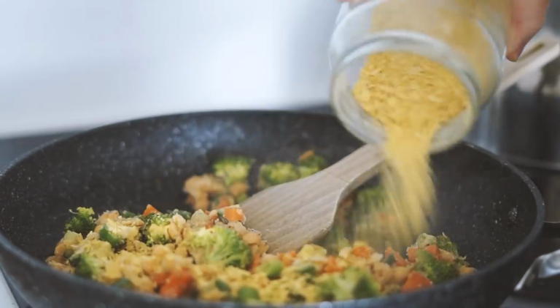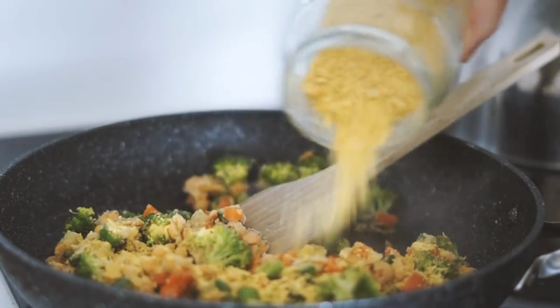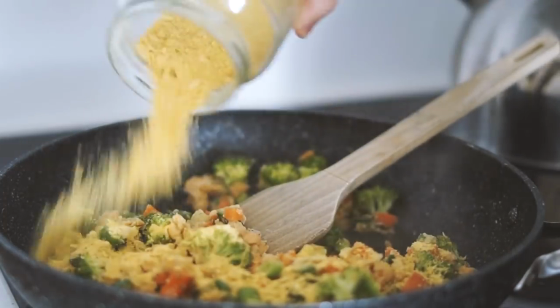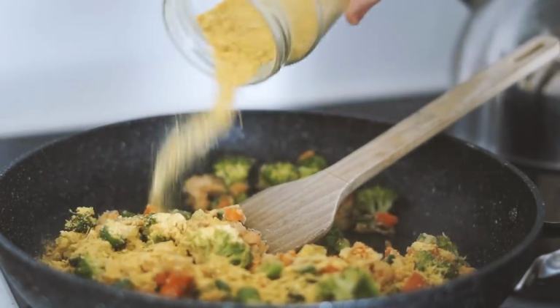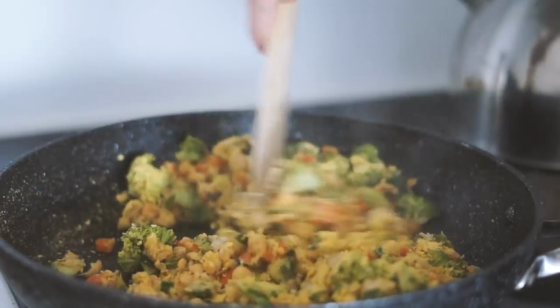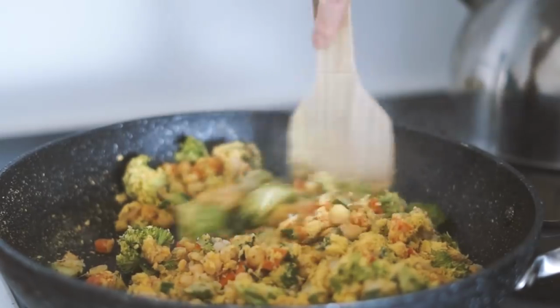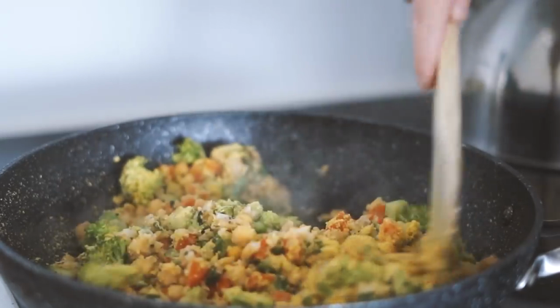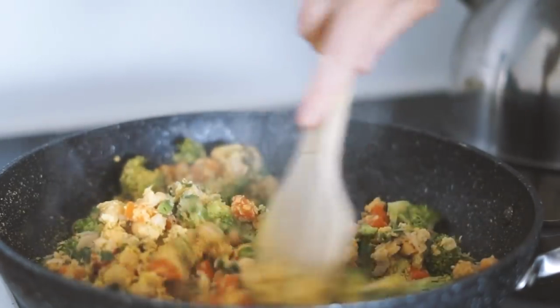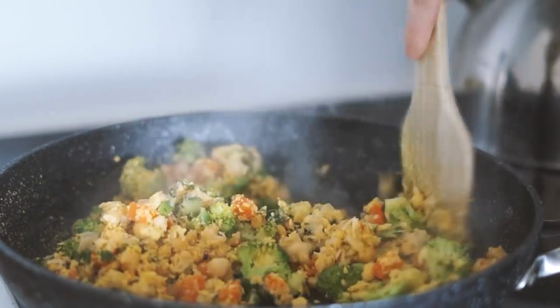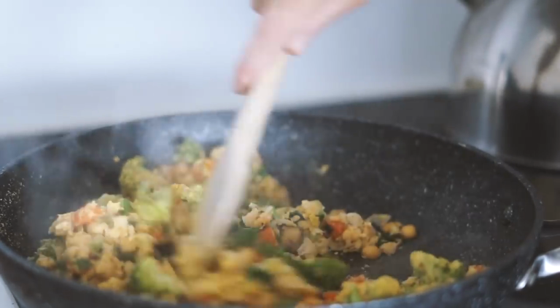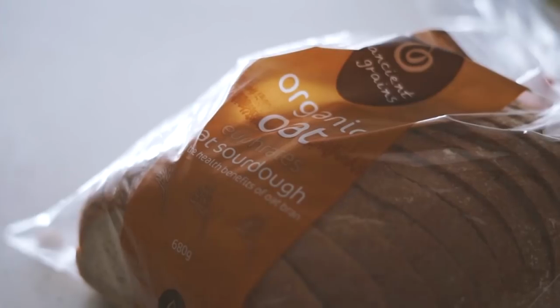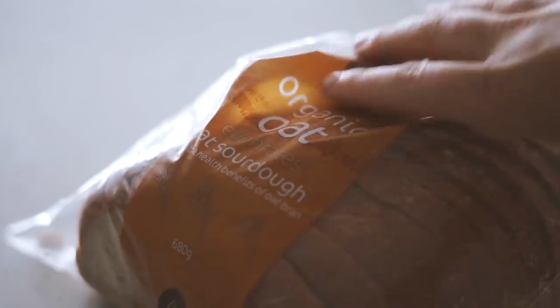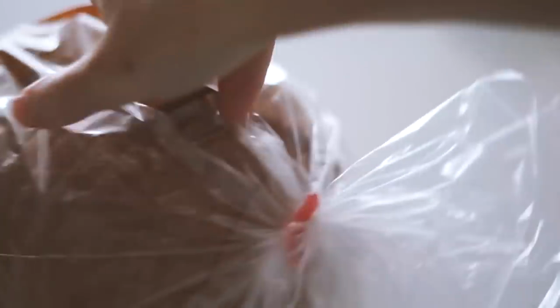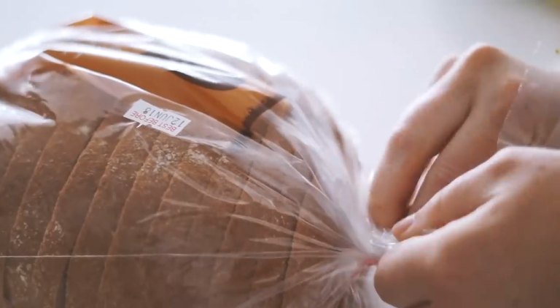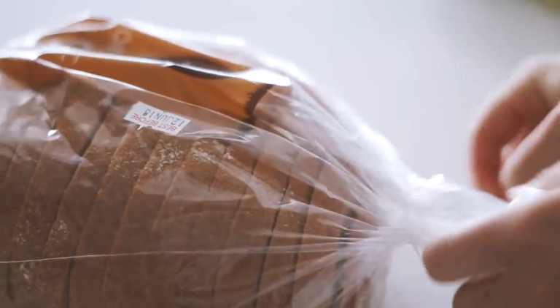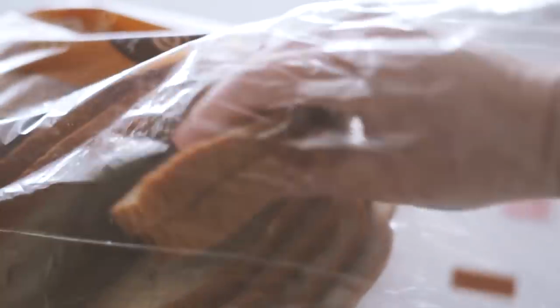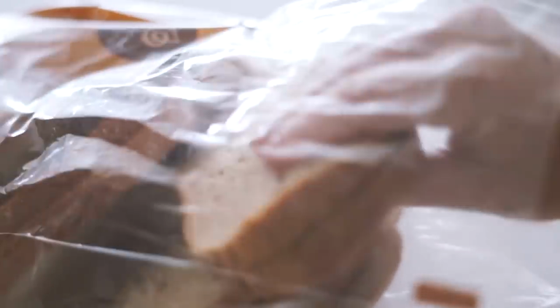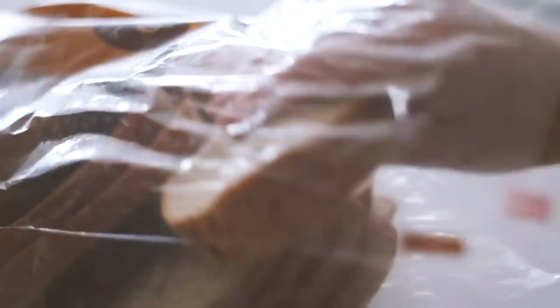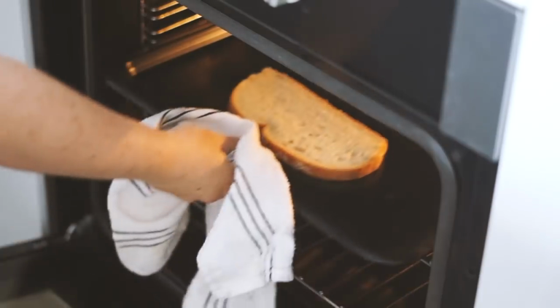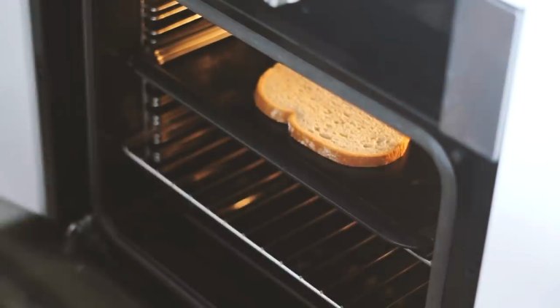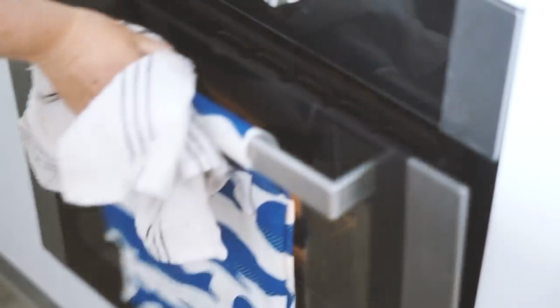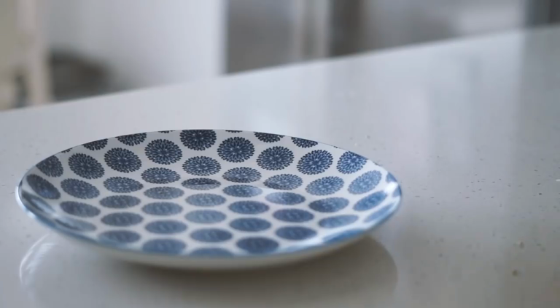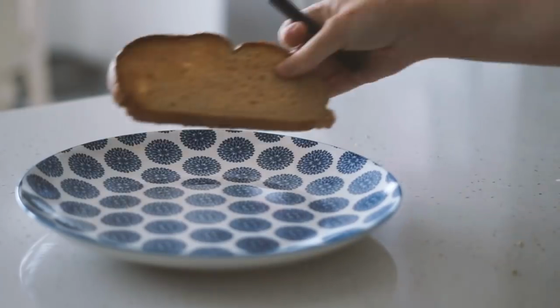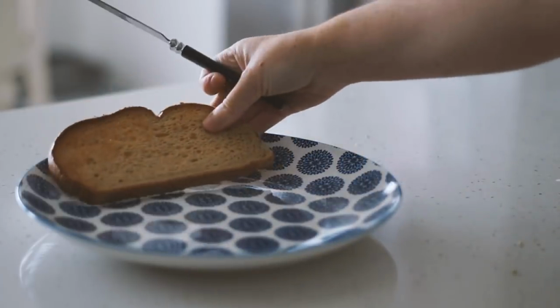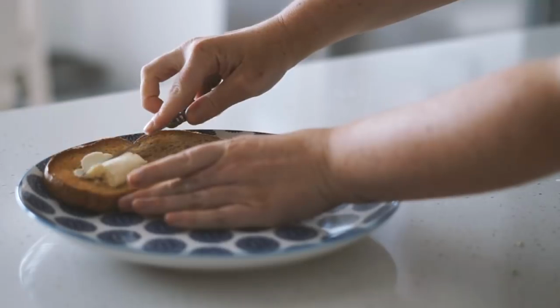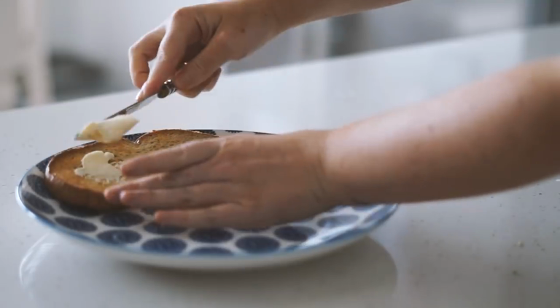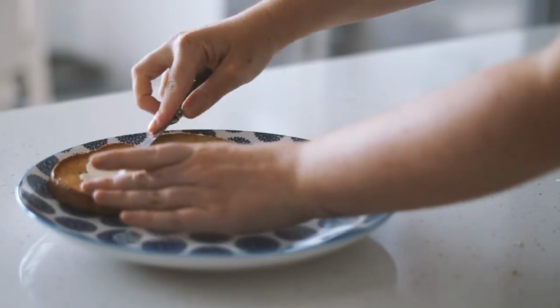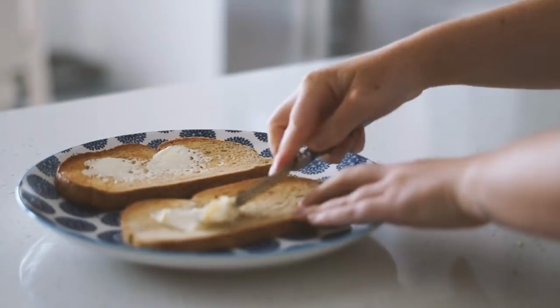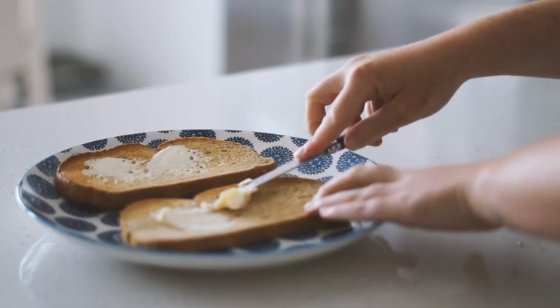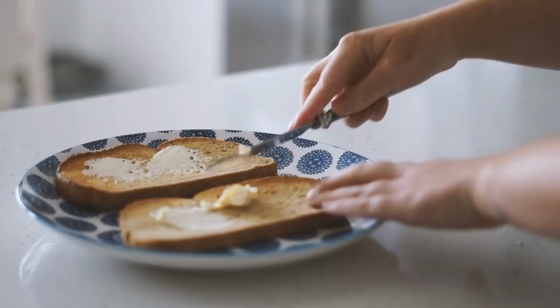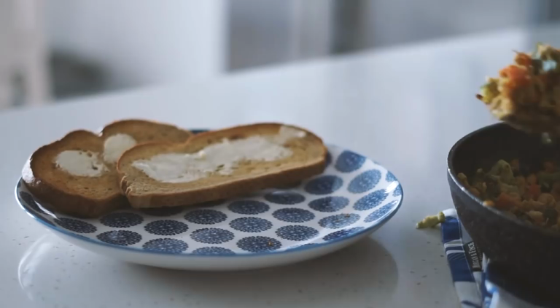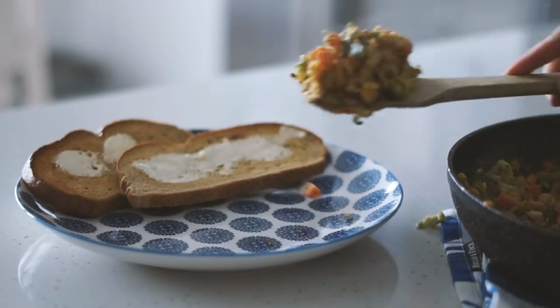Moving on to our spices — we're using some garlic, salt, pepper, parsley, and nutritional yeast to season that up. After this, I'm using two slices of oat sourdough, toasting it in the oven, and then serving it up with some vegan butter on top.